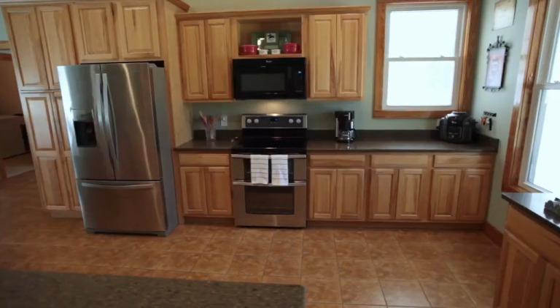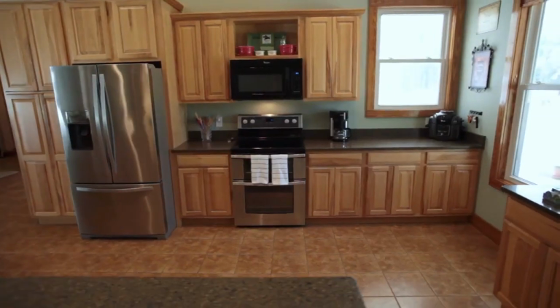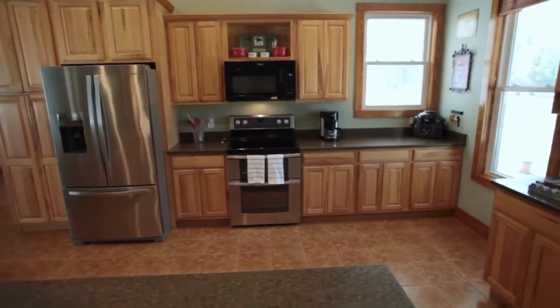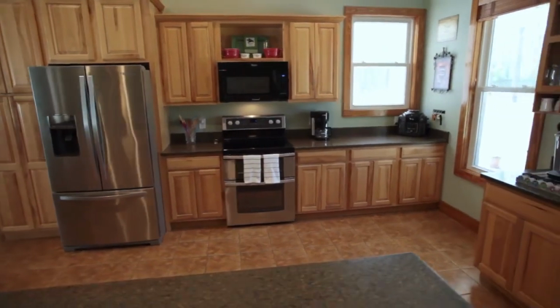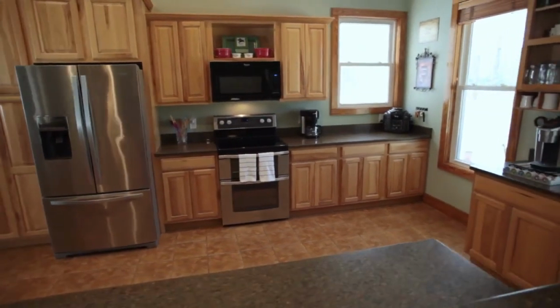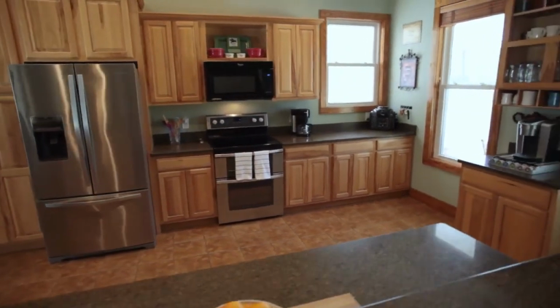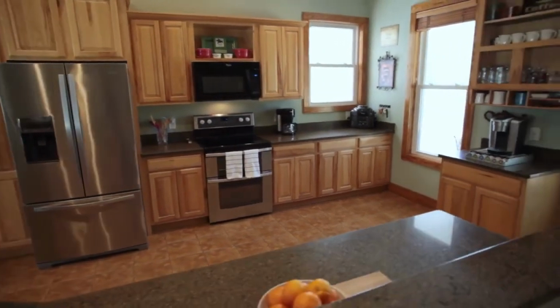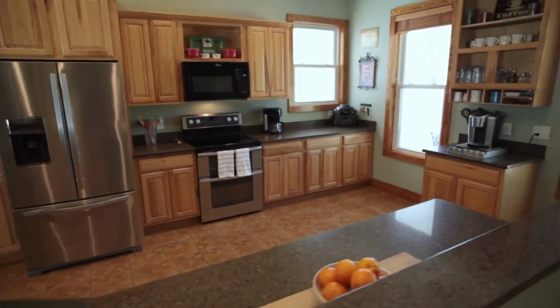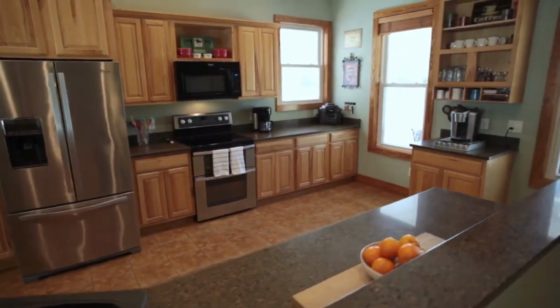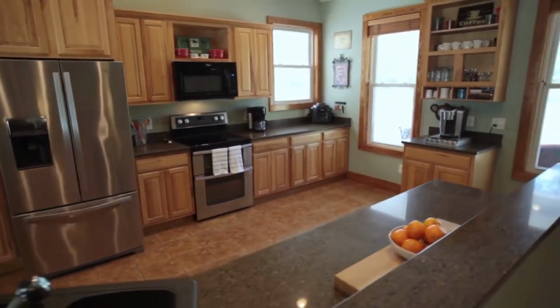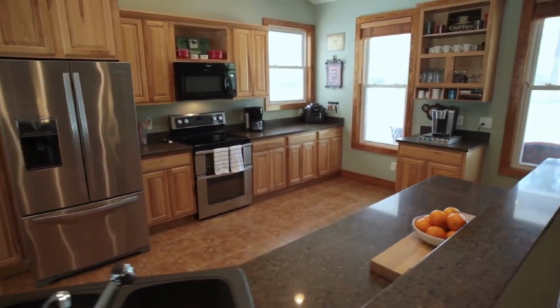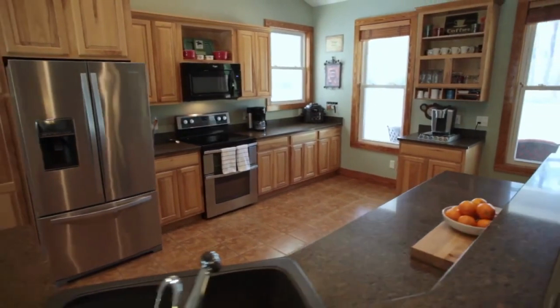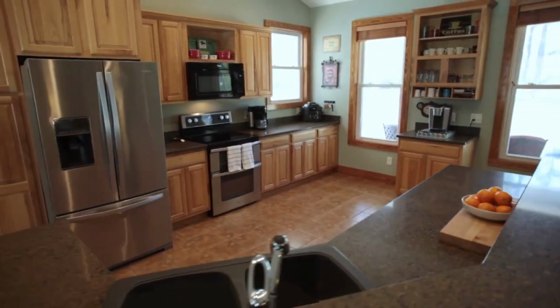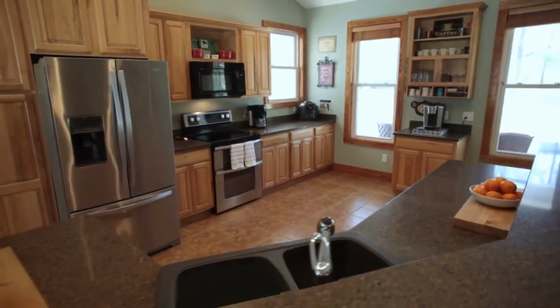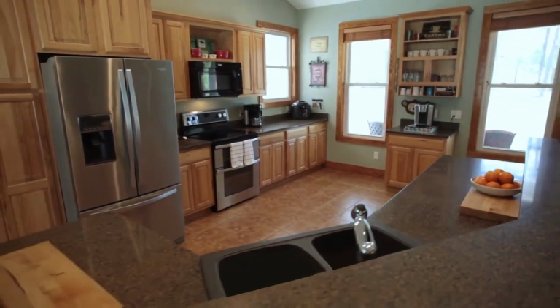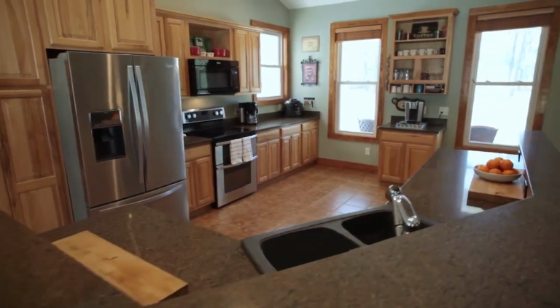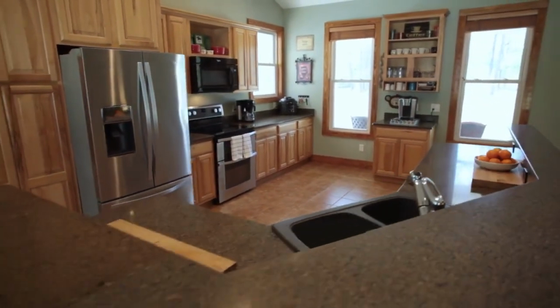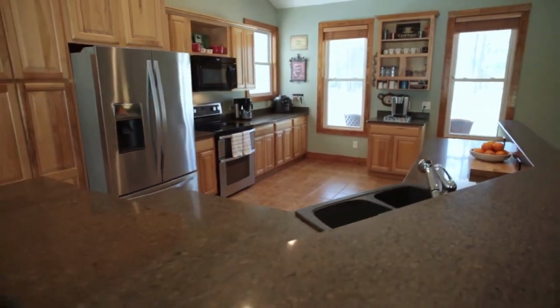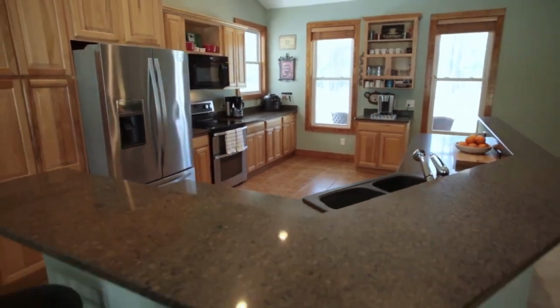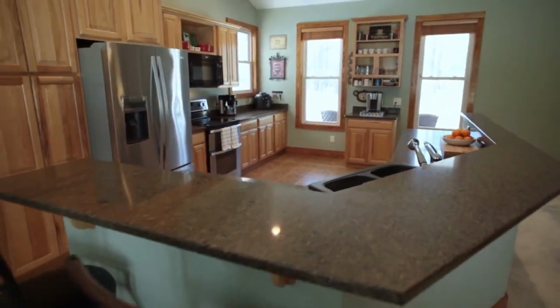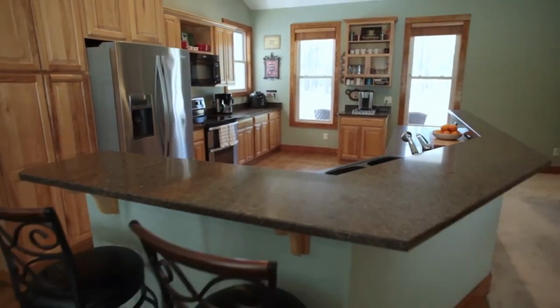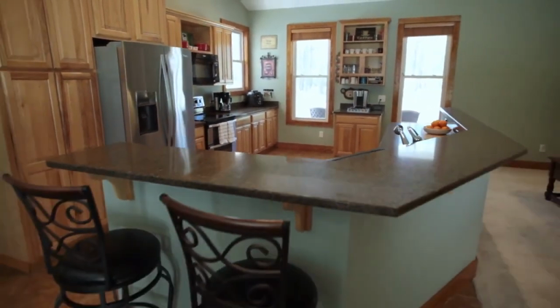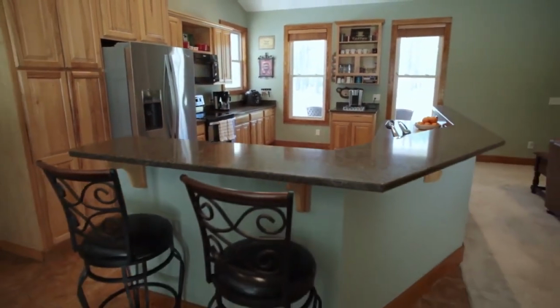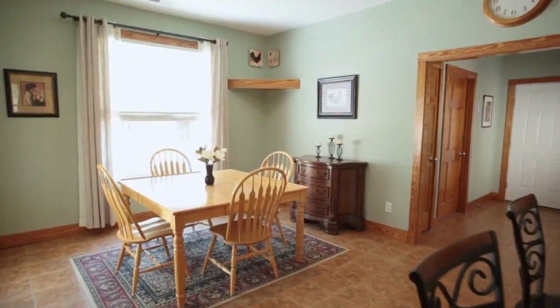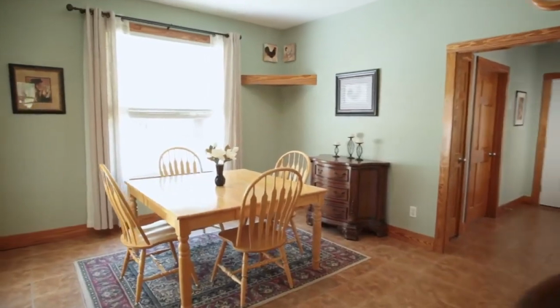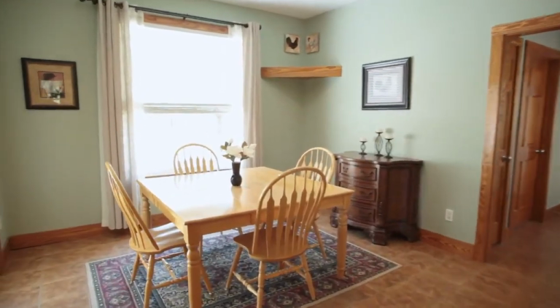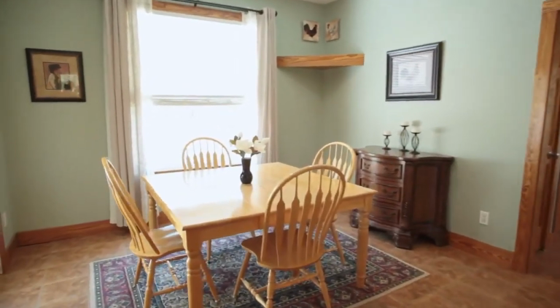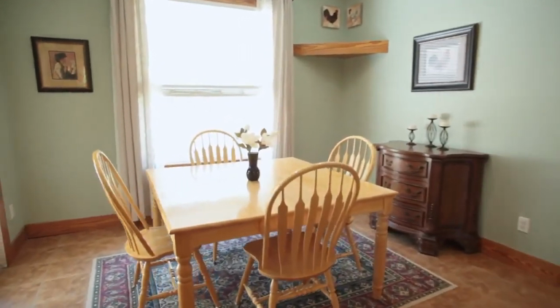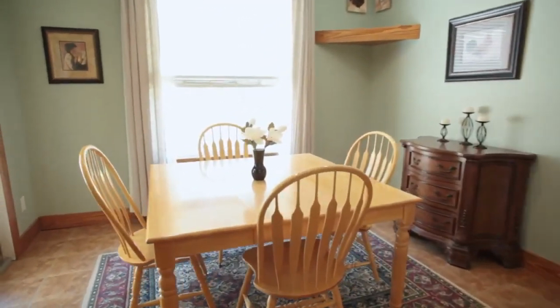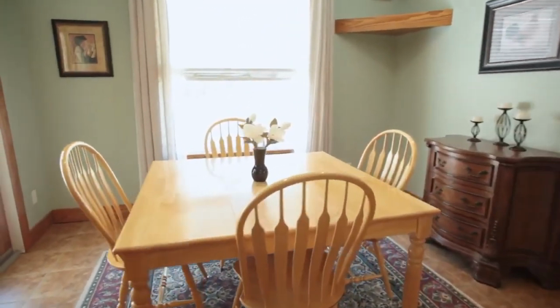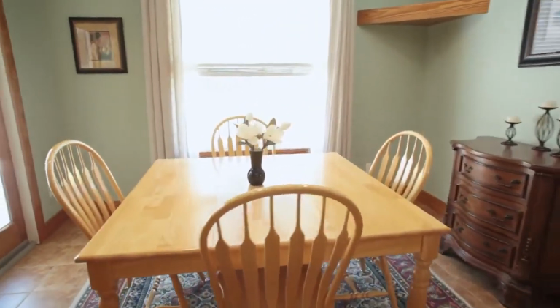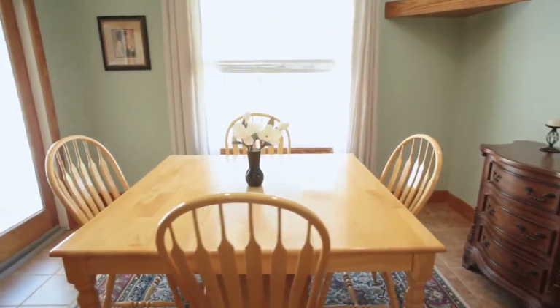The open kitchen is perfect for entertaining and is outfitted with tile flooring, granite countertops, an extra-large bar area, and a convenient coffee station. Get your day started with an early breakfast in this quaint dining area.